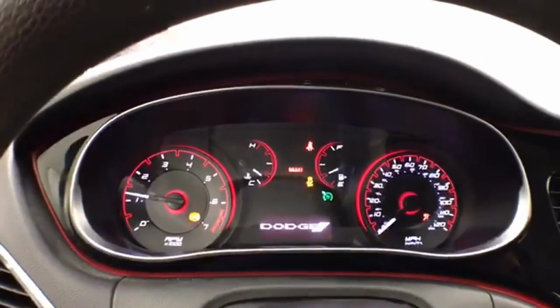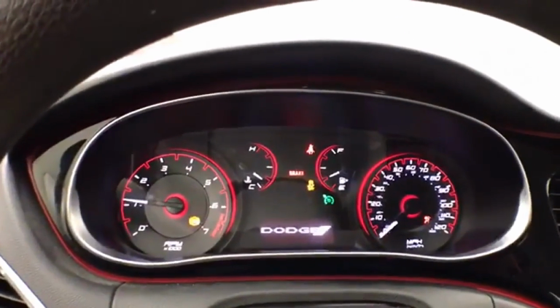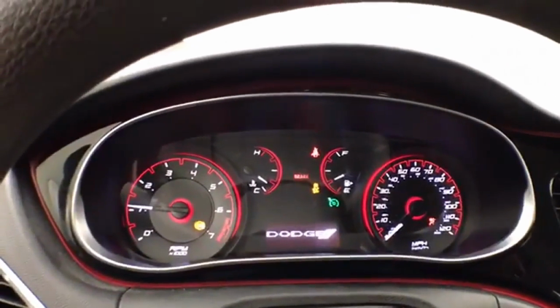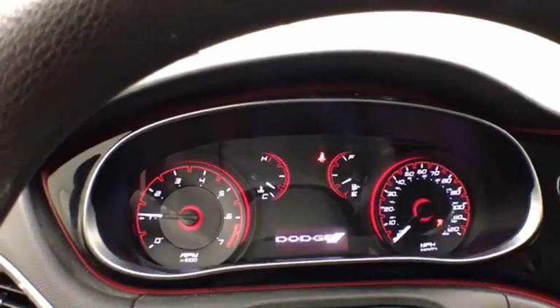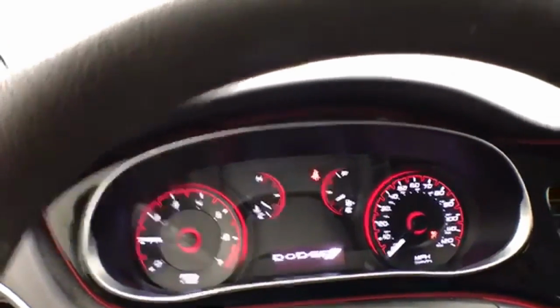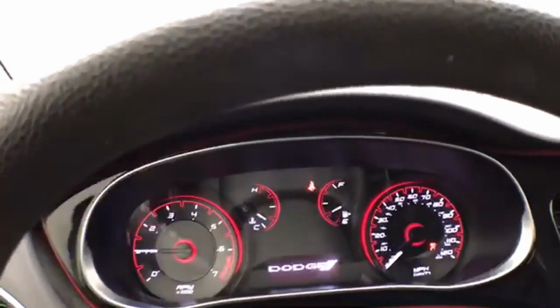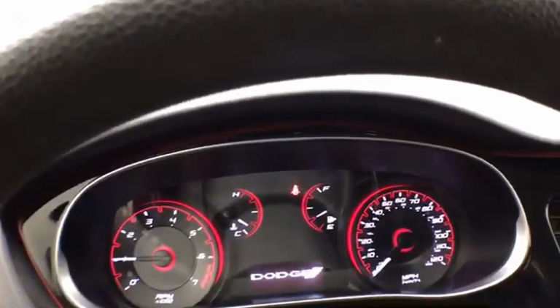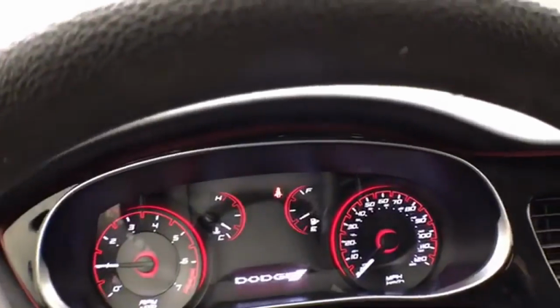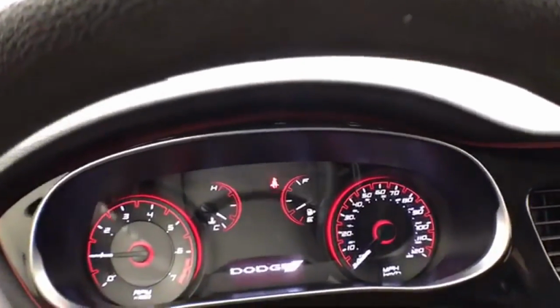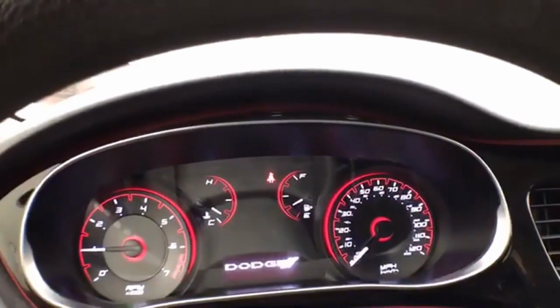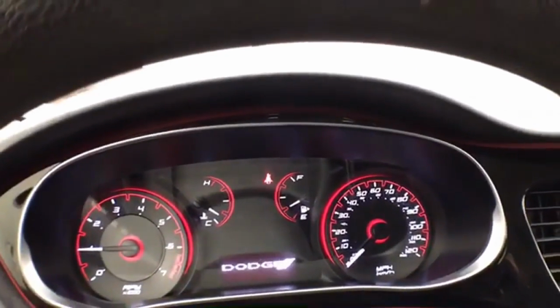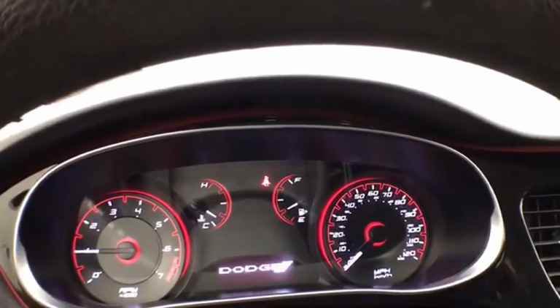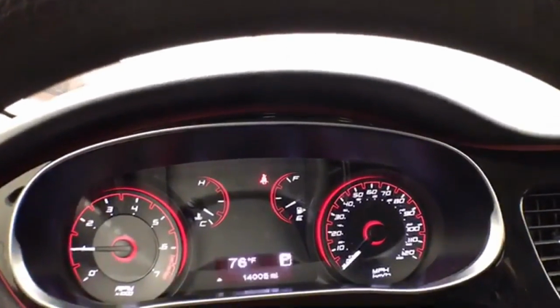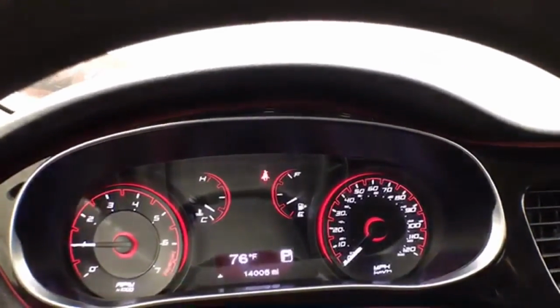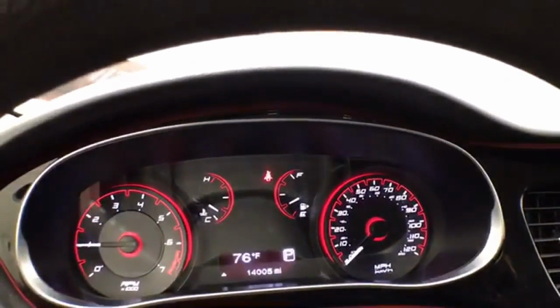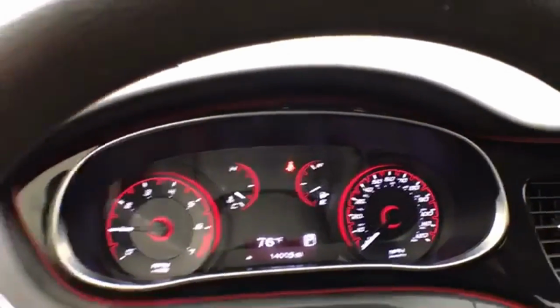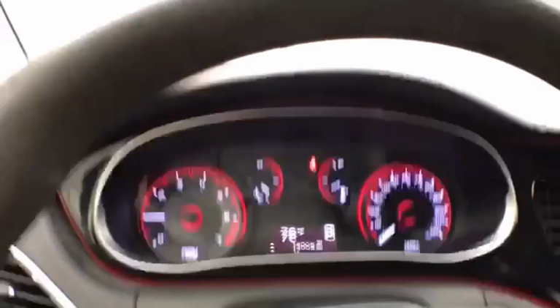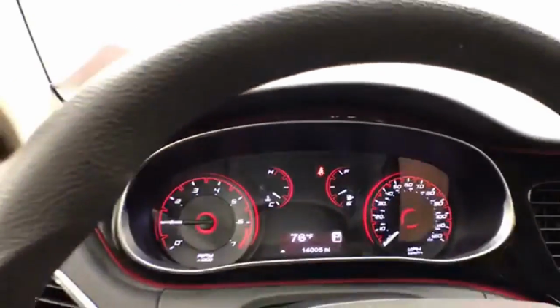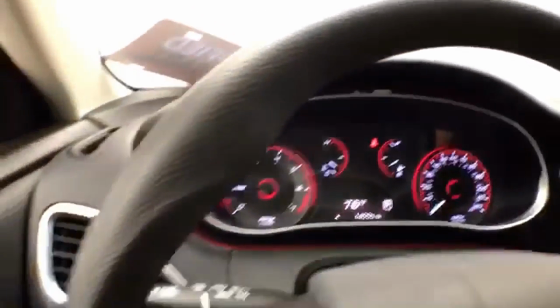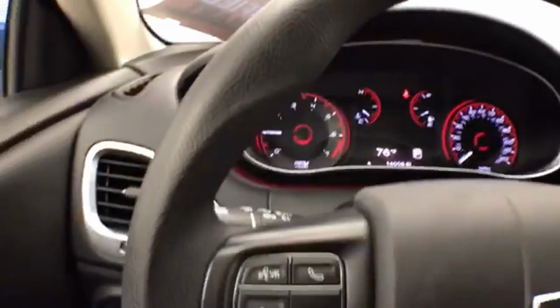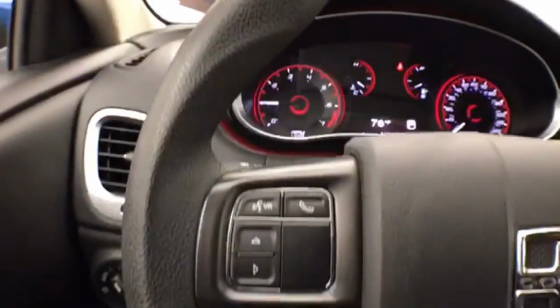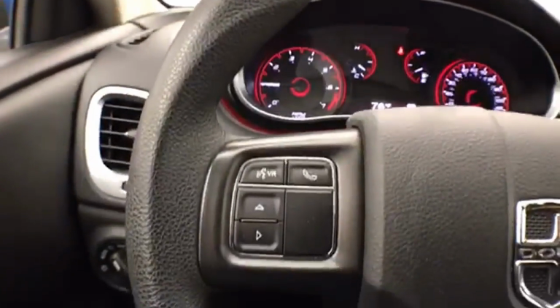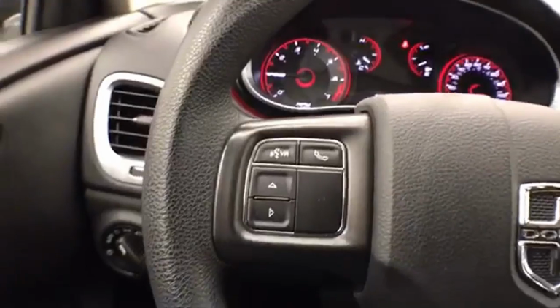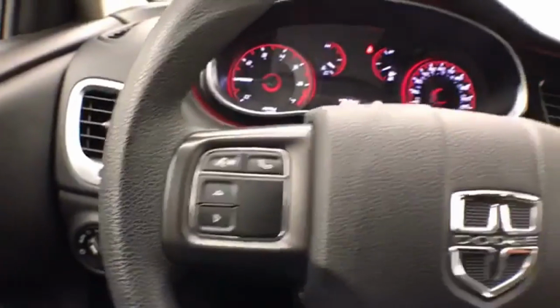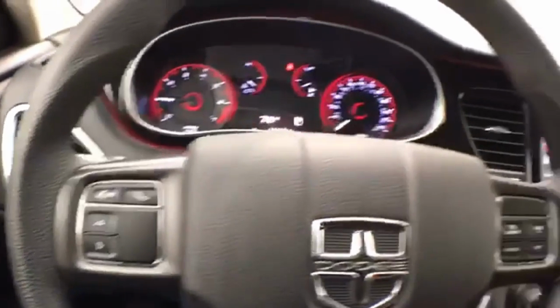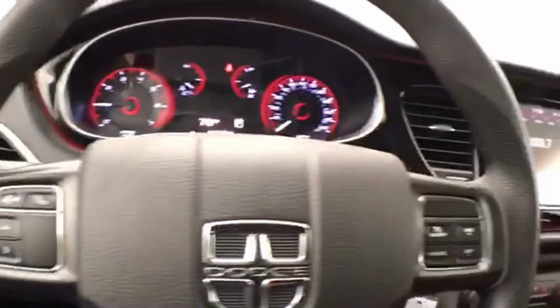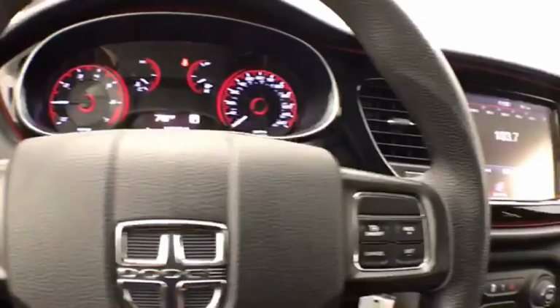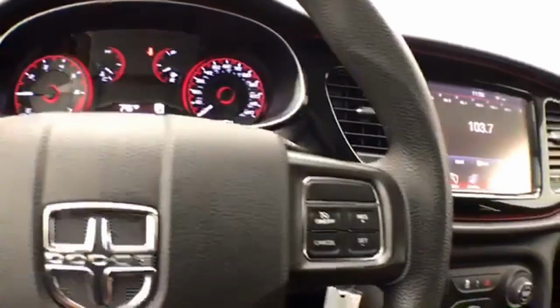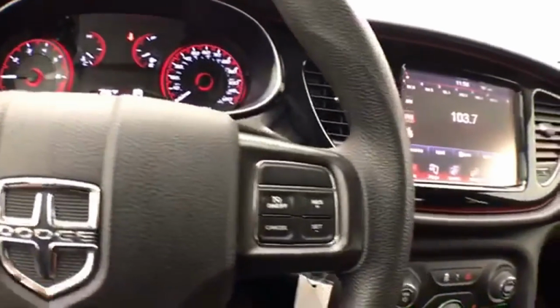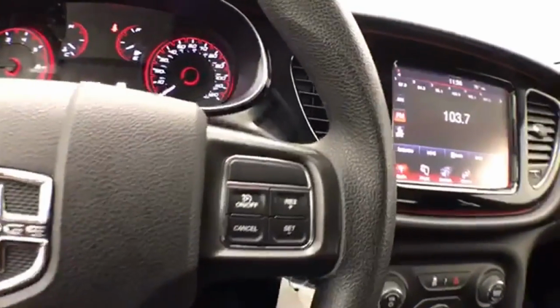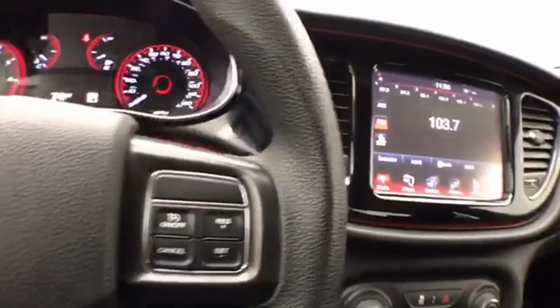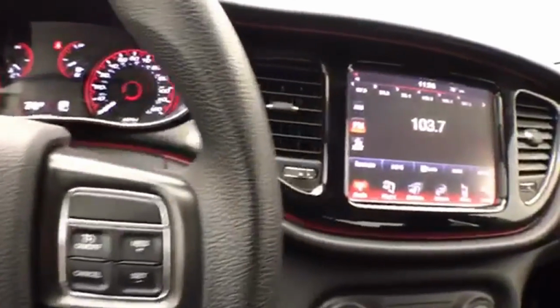Easy to read gauges. Only 14,000 miles on the odometer. Cruise control and steering wheel mounted audio controls.